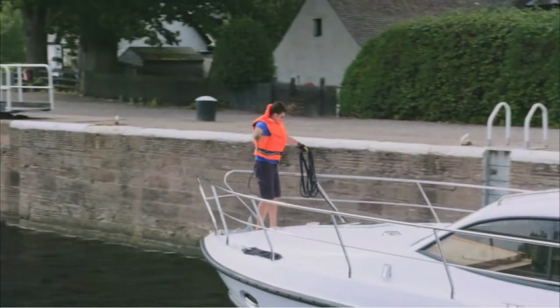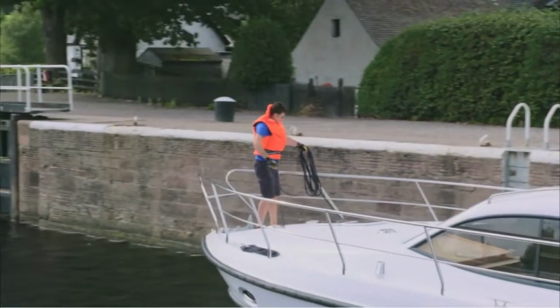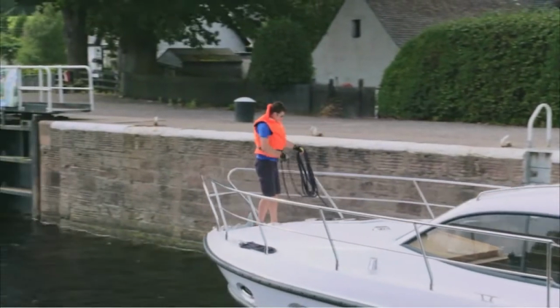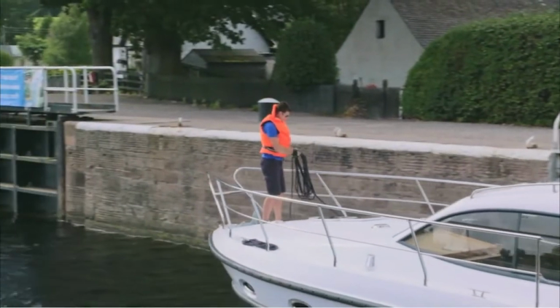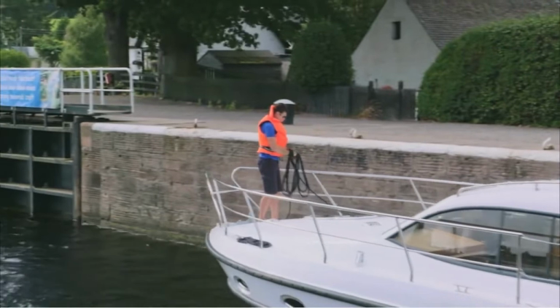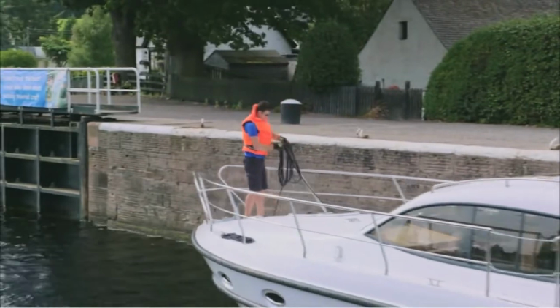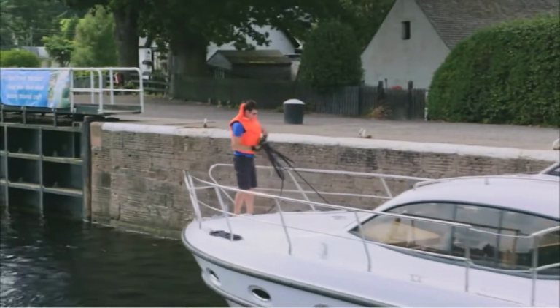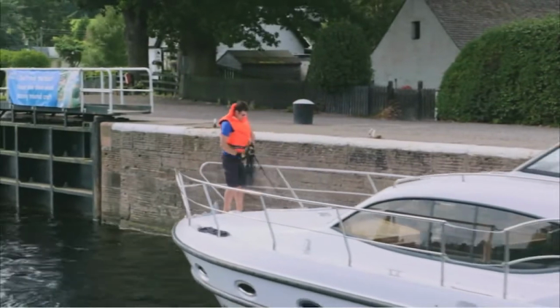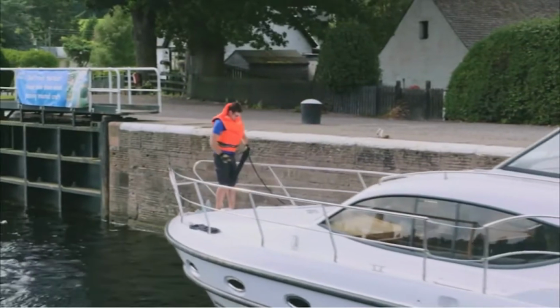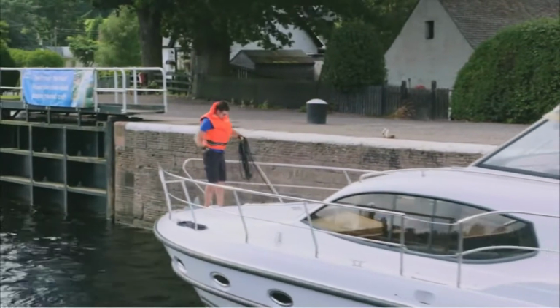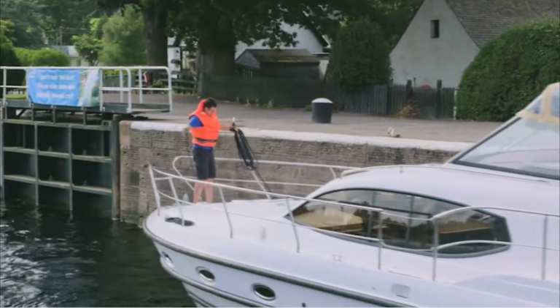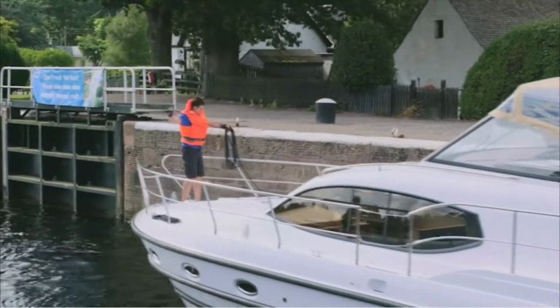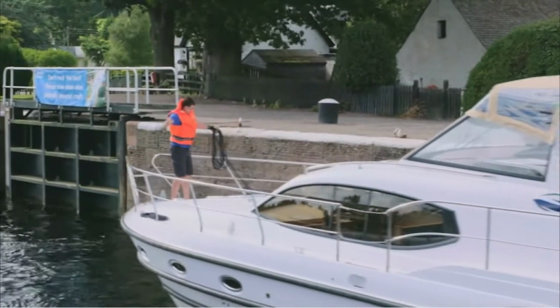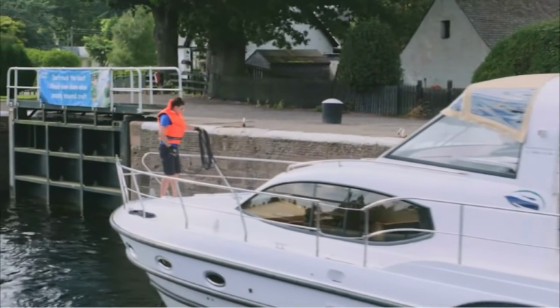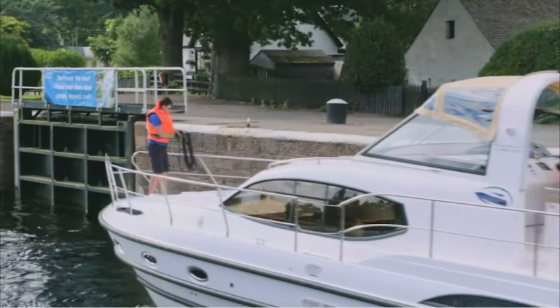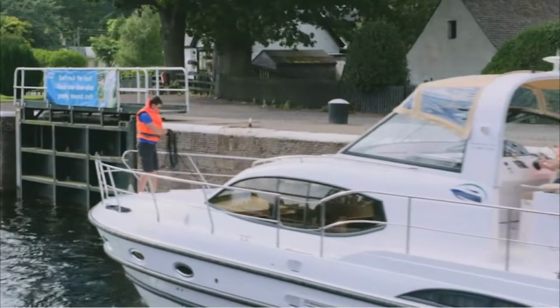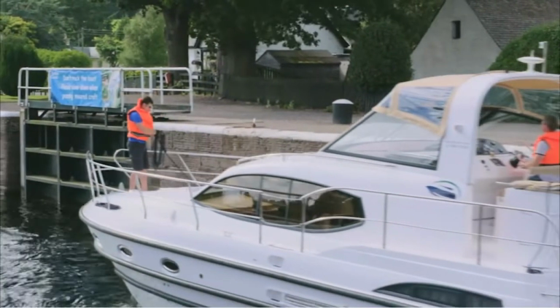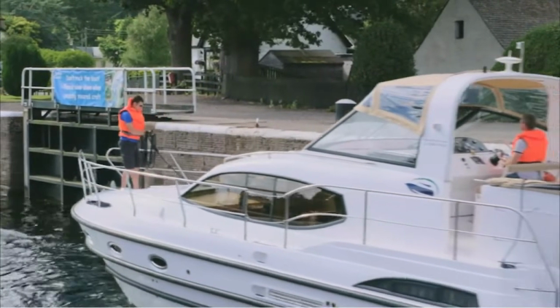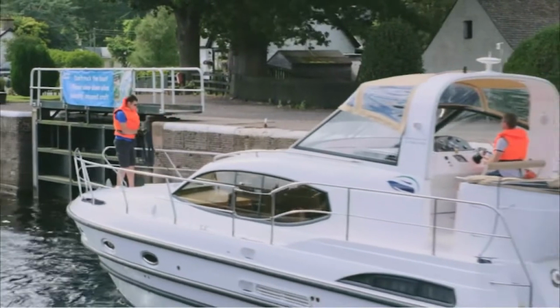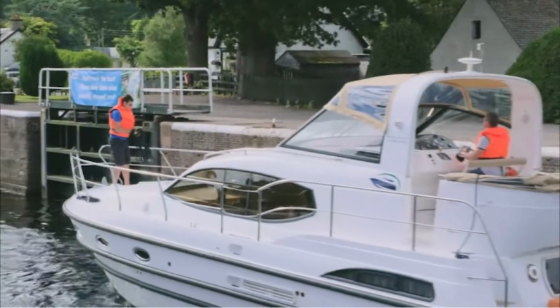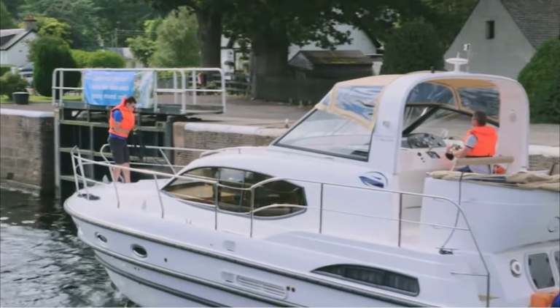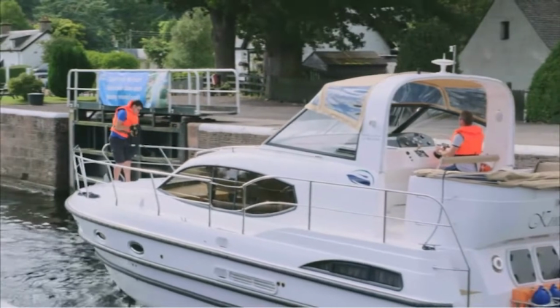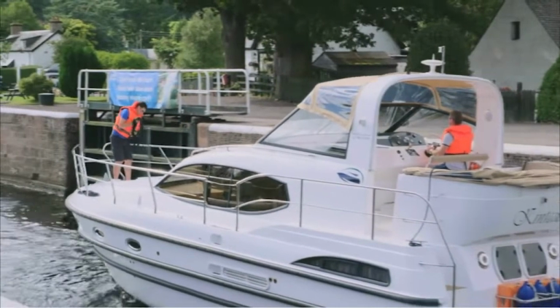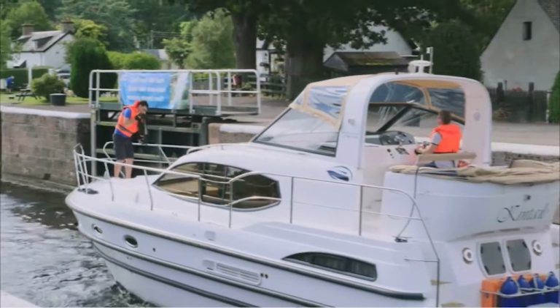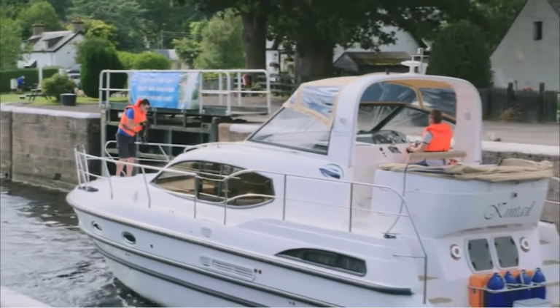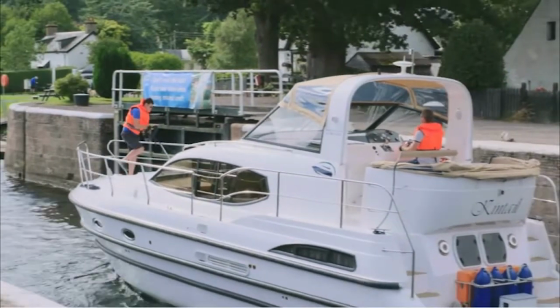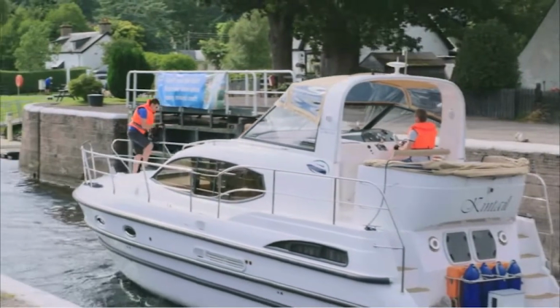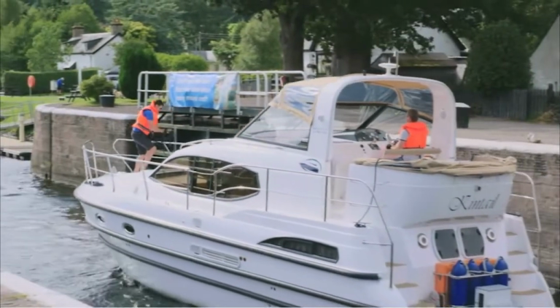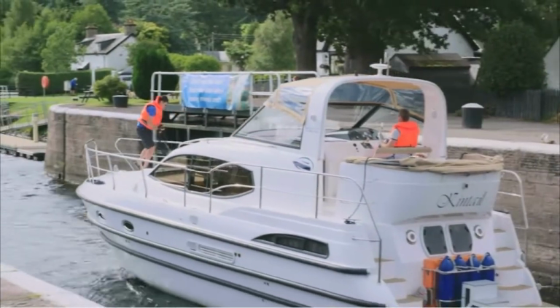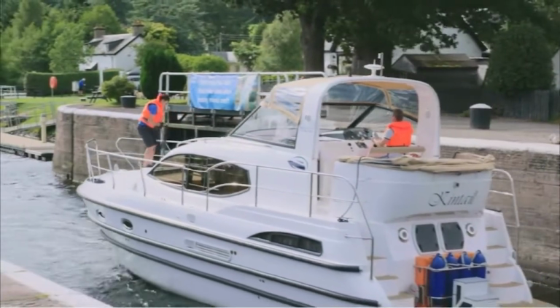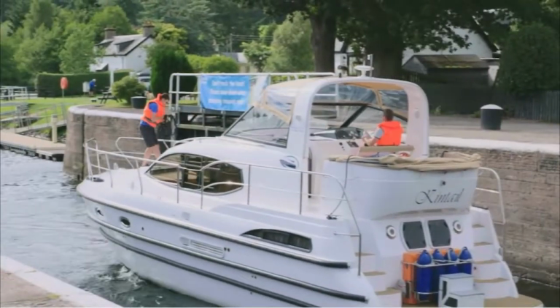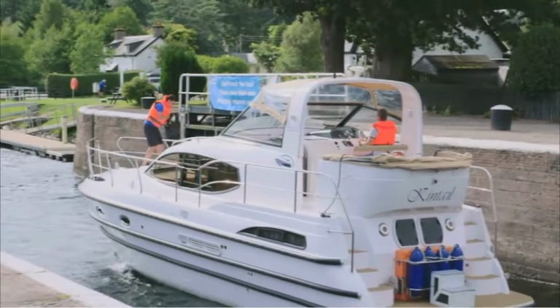Once through the lock, coil up the ropes and make sure they're ready for the next time you need to use them. Always make sure there is no way the ropes can fall over the side.